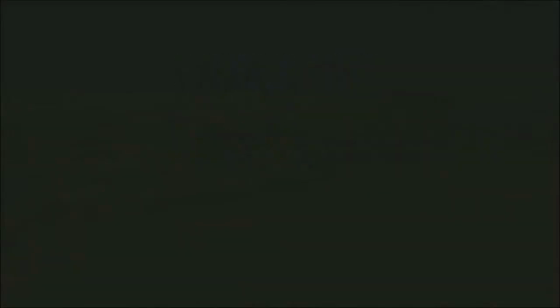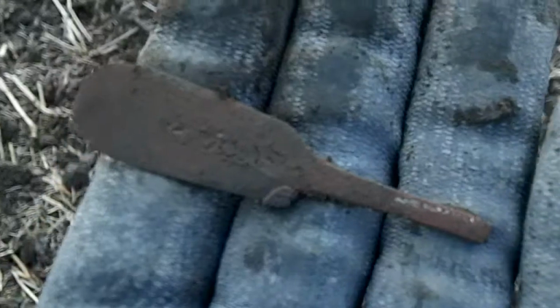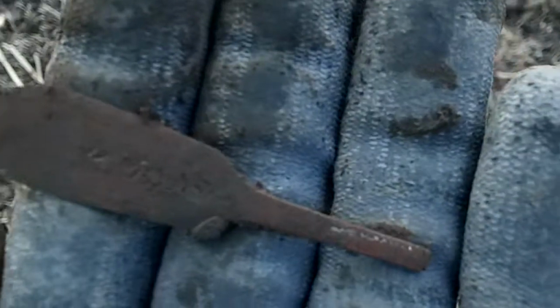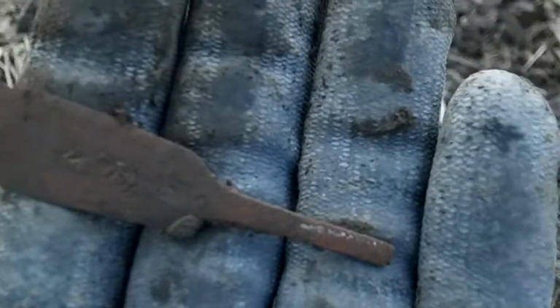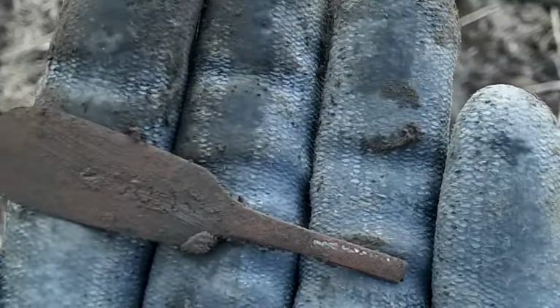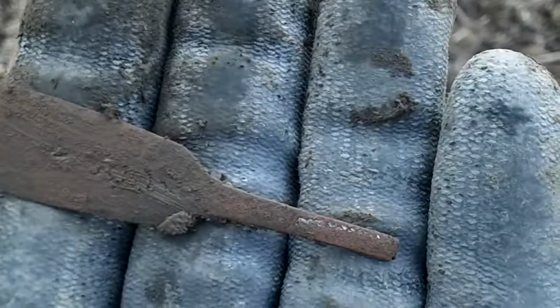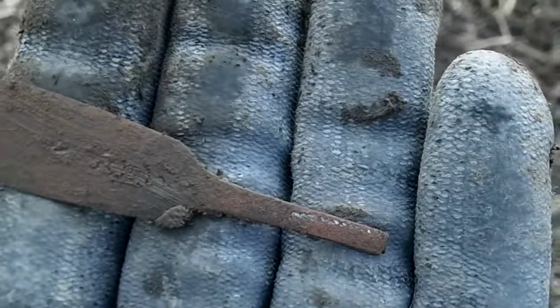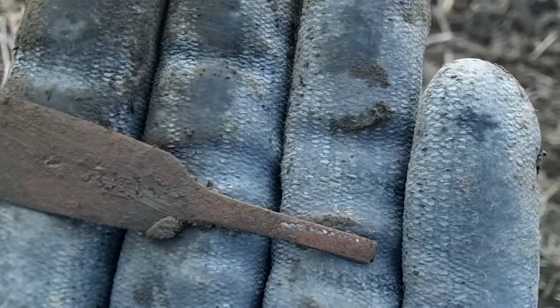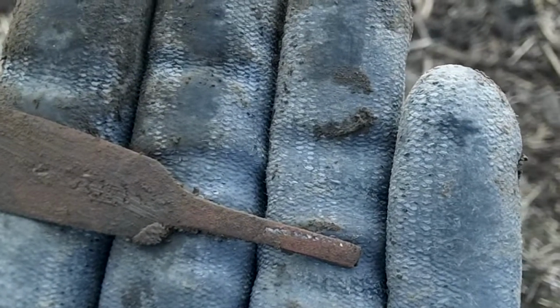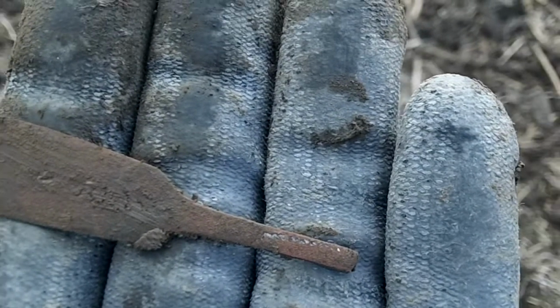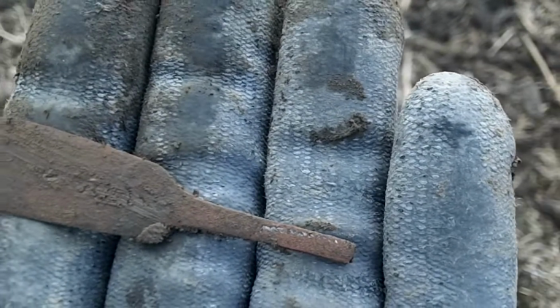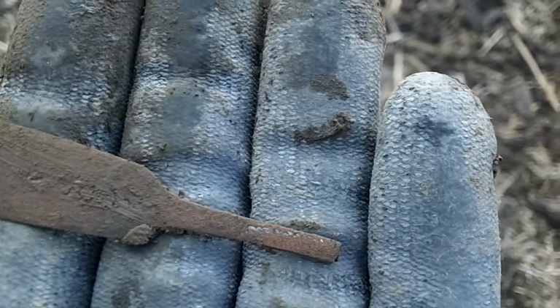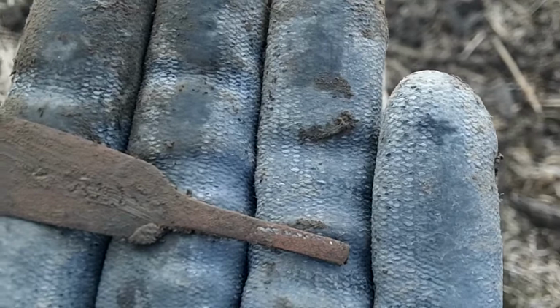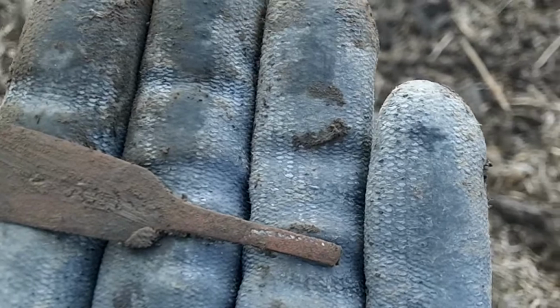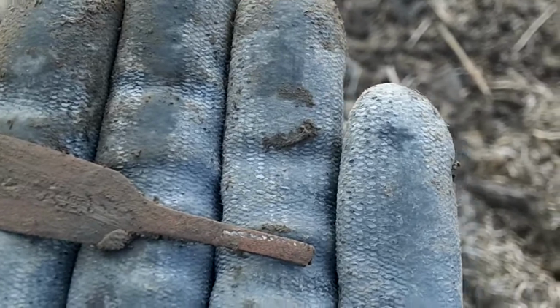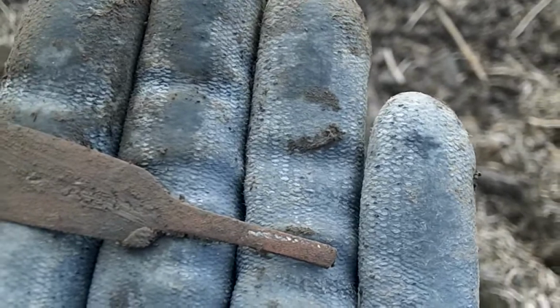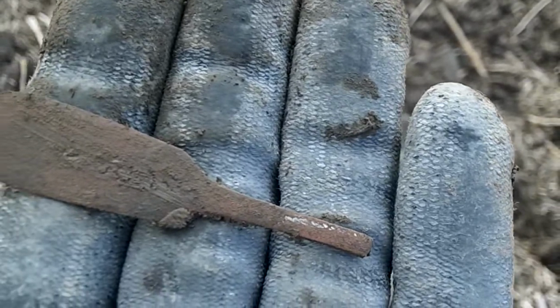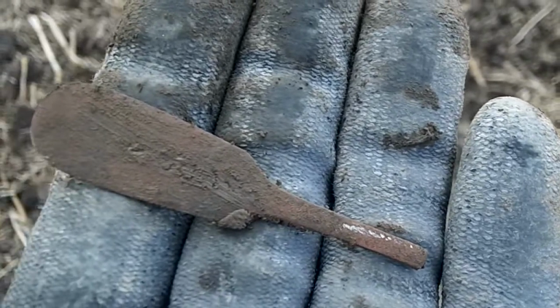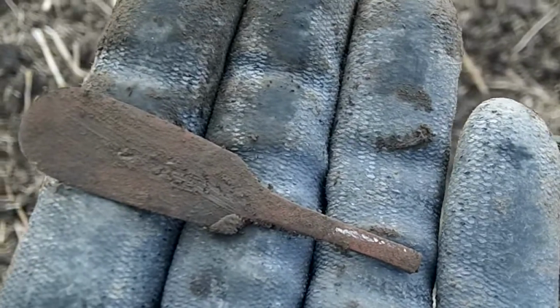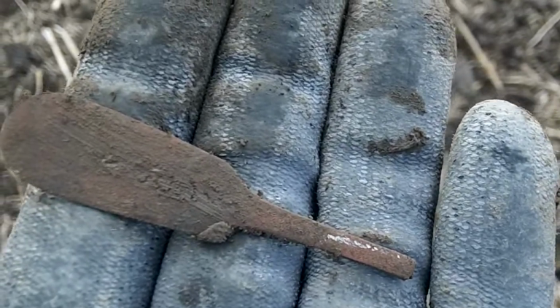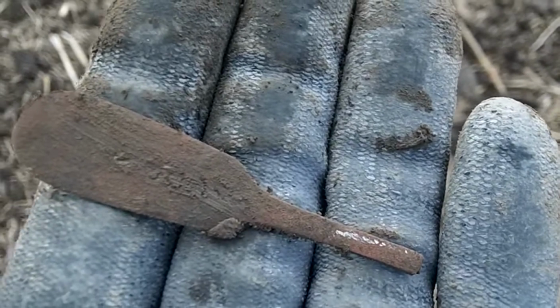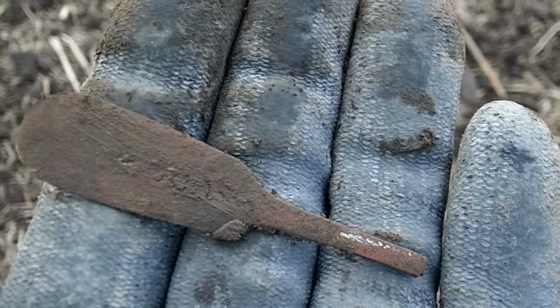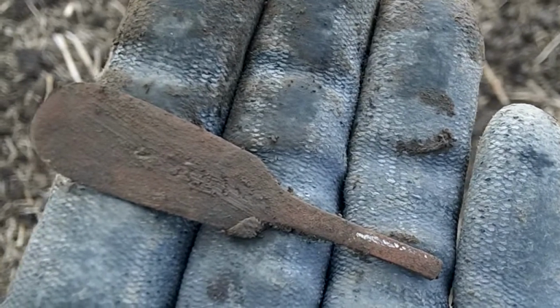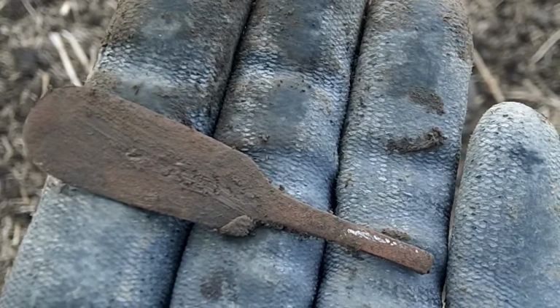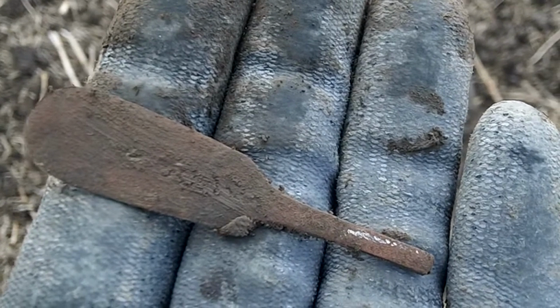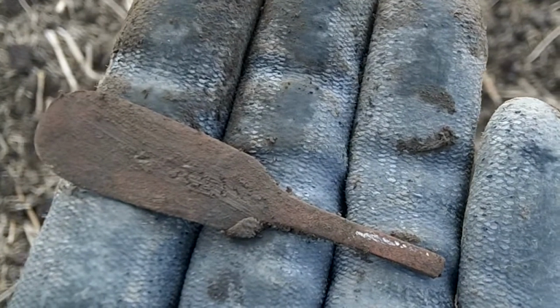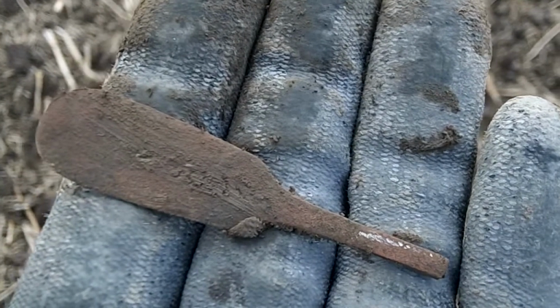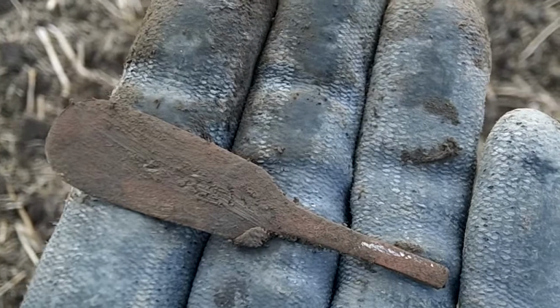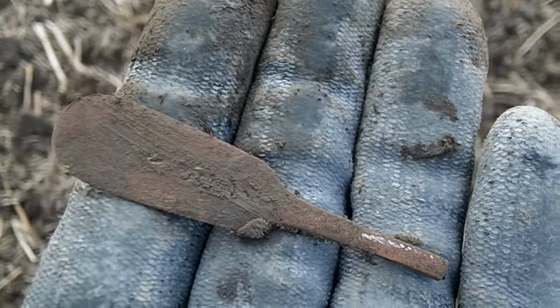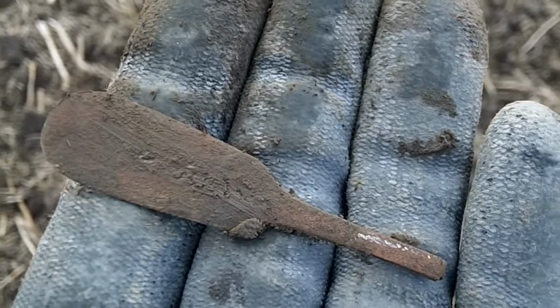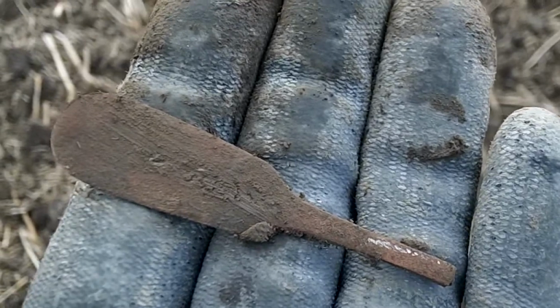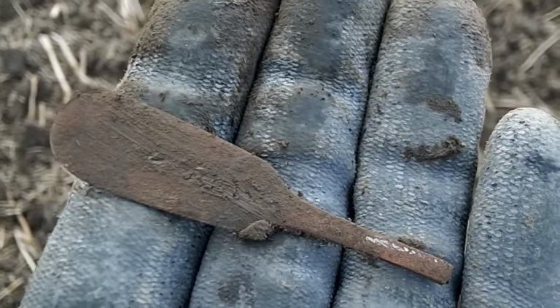Good morning. Sunday is quite windy so I'll try and keep you out of the wind. We're out digging again, club dig today, and that's my first find — a spoon handle.